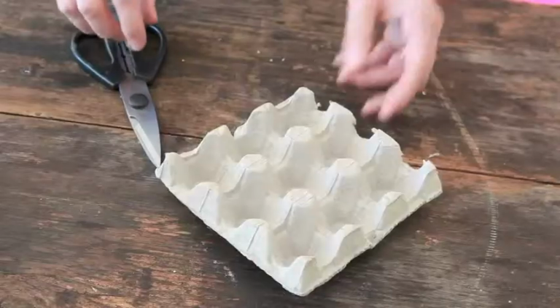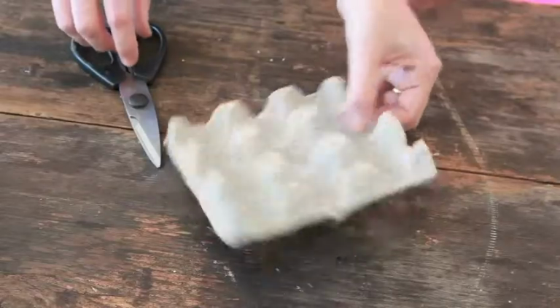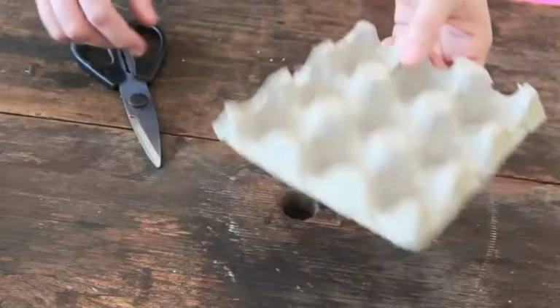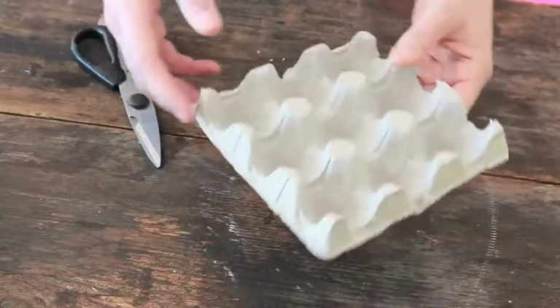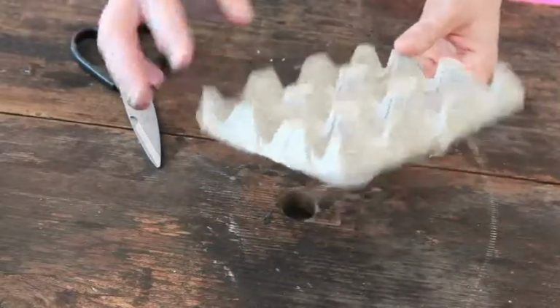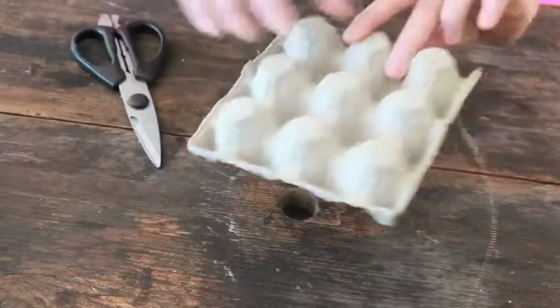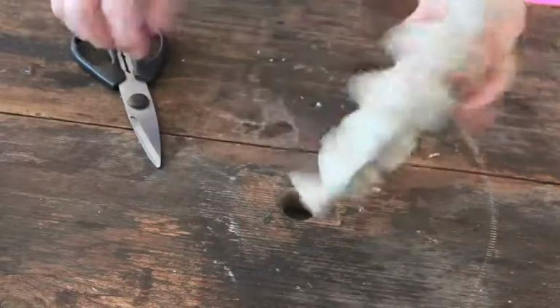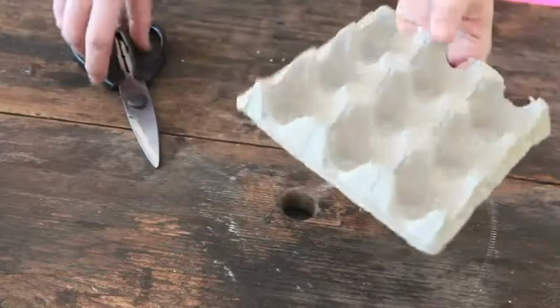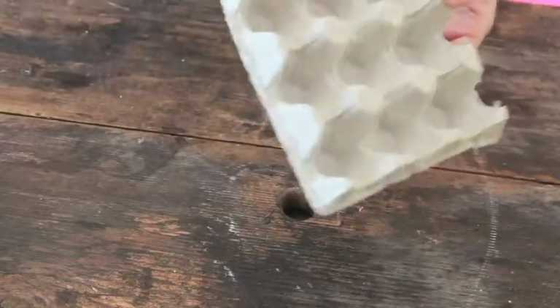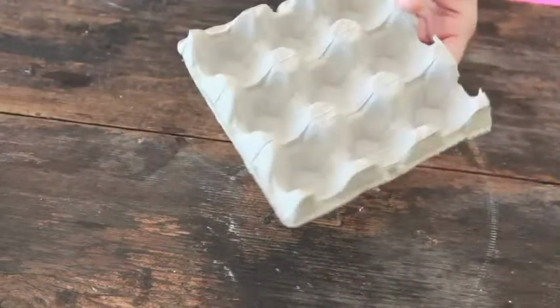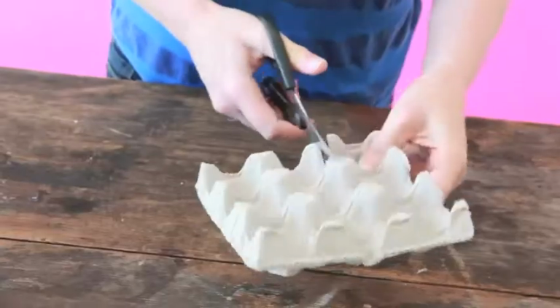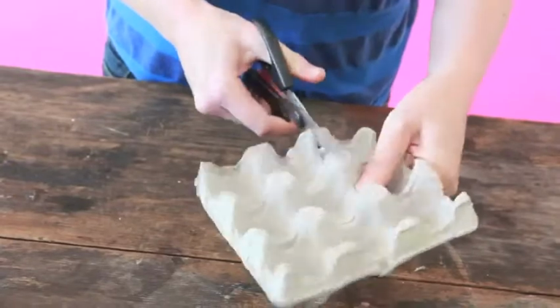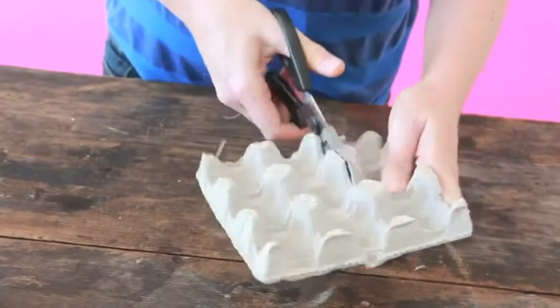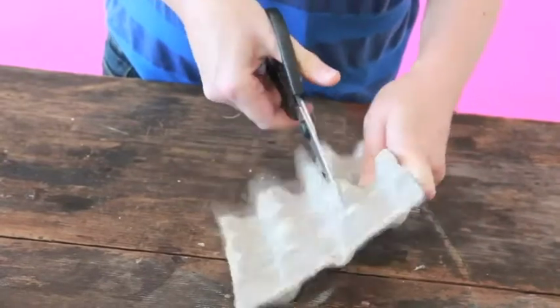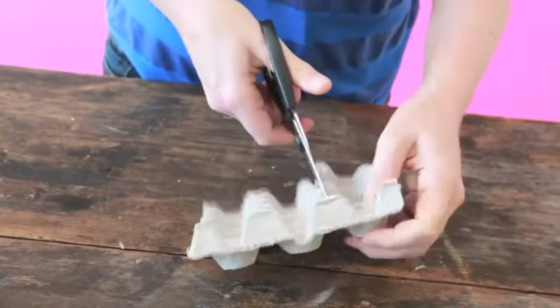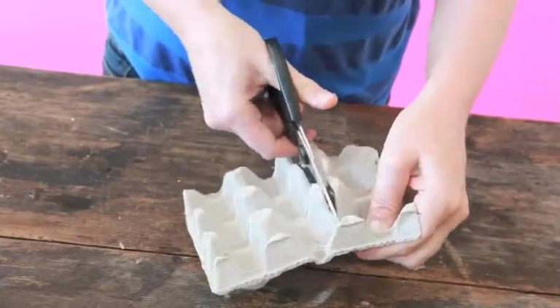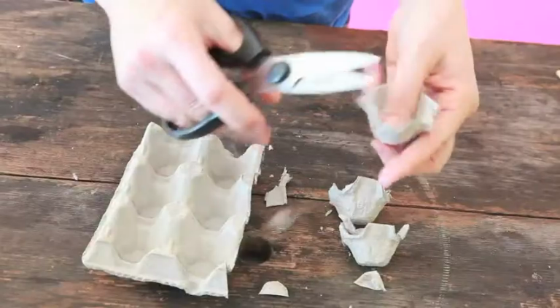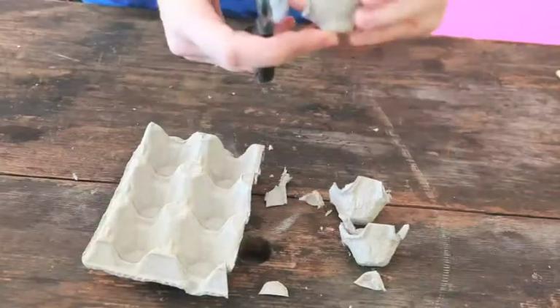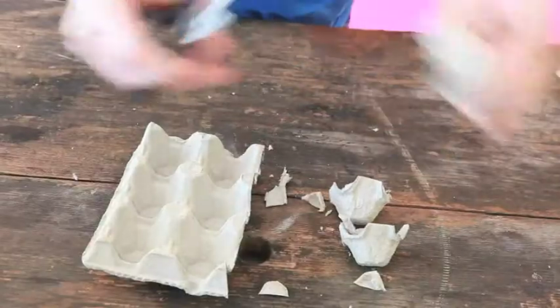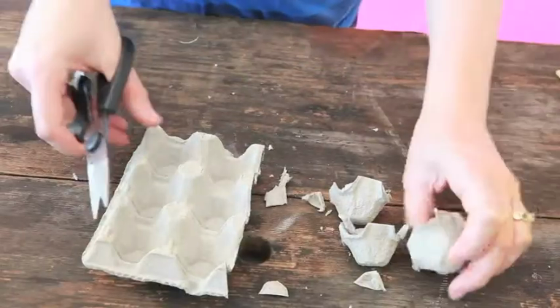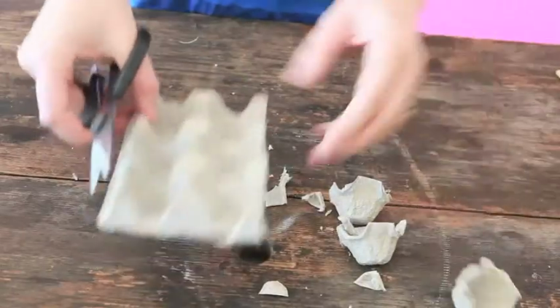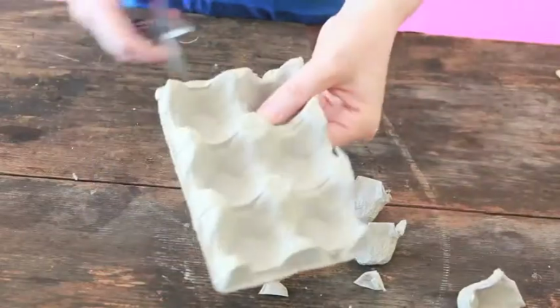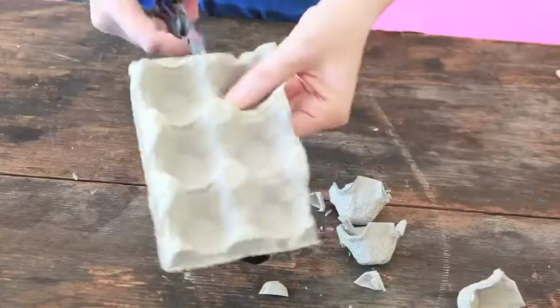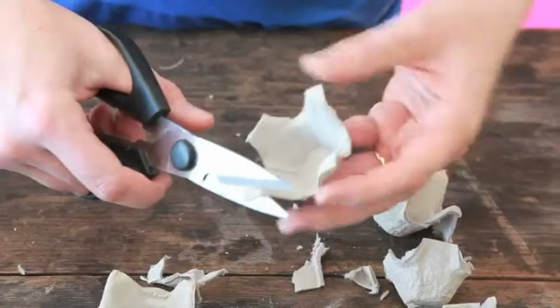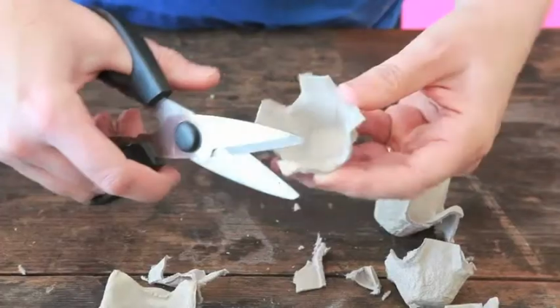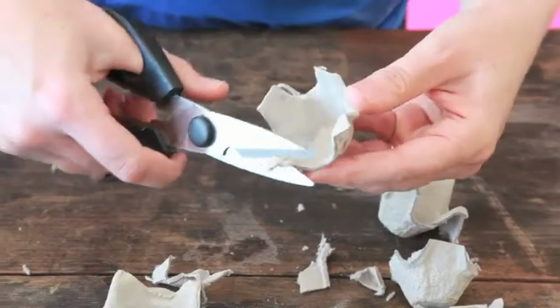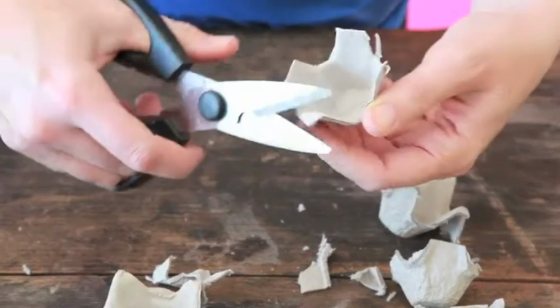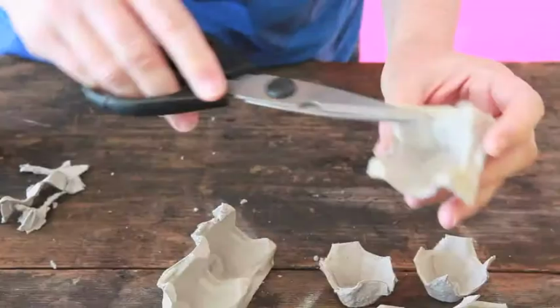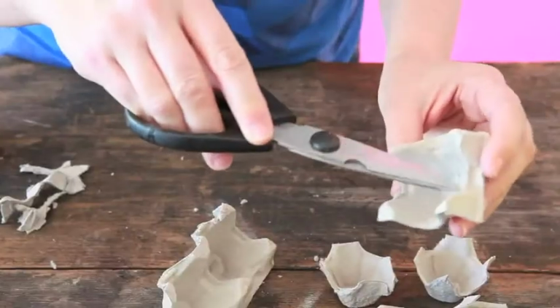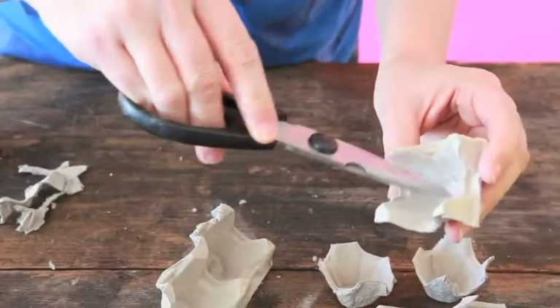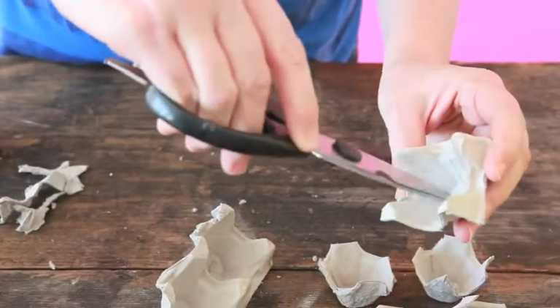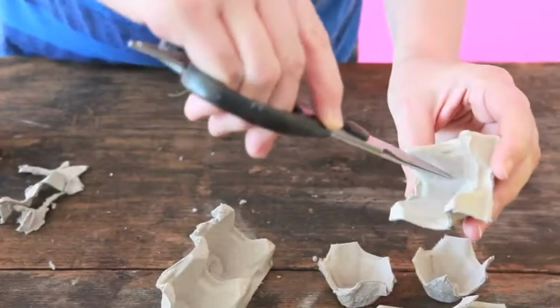For the legs and snout we're going to cut out five of the cups from the egg carton. For the ears, this is how you will cut it.